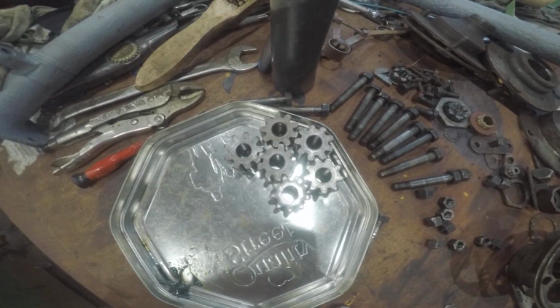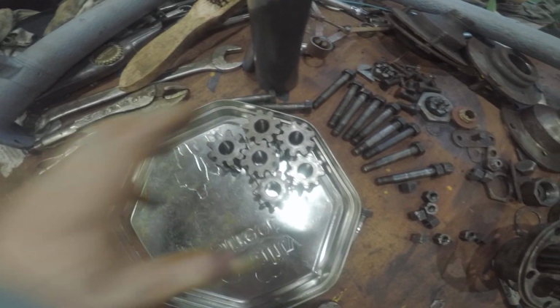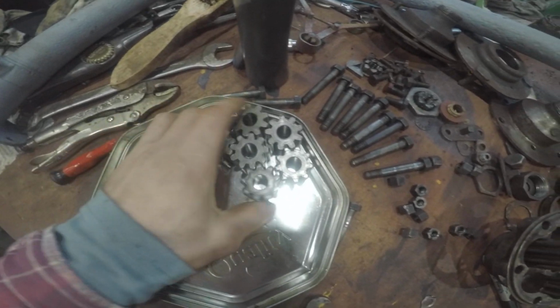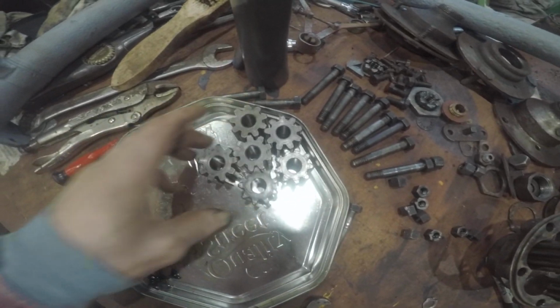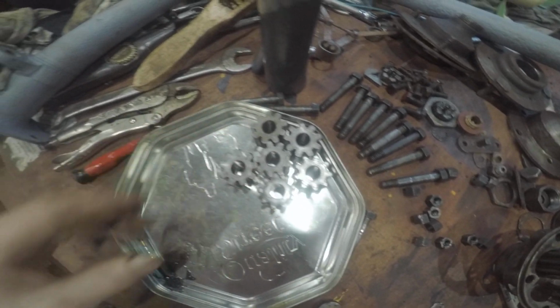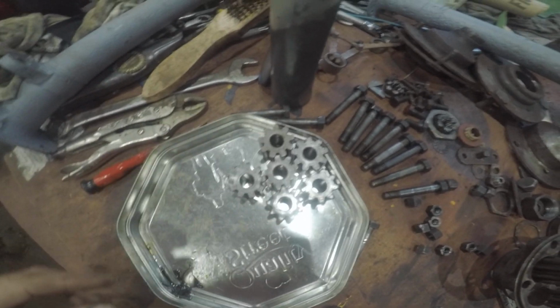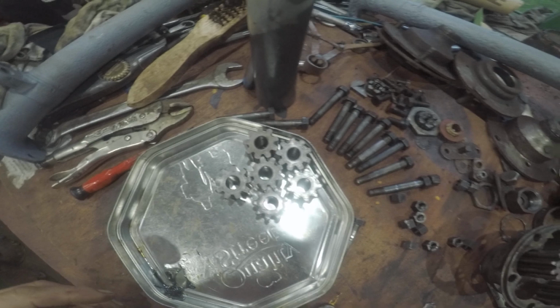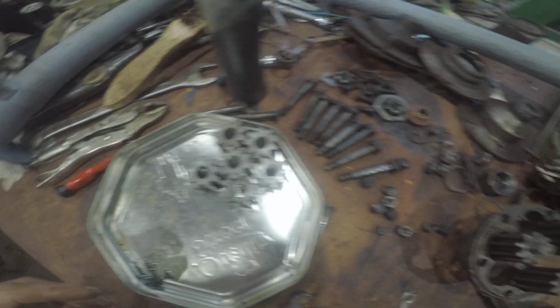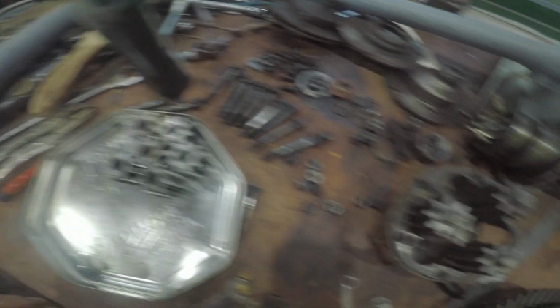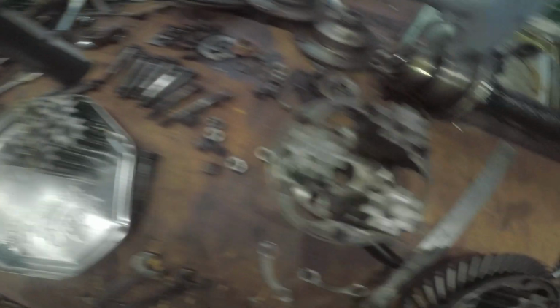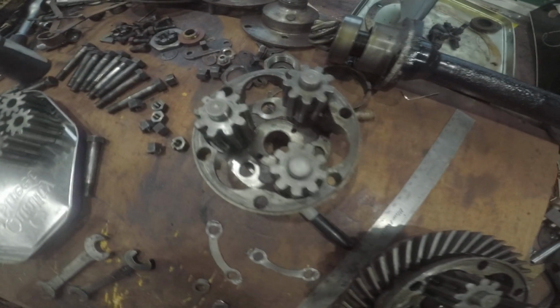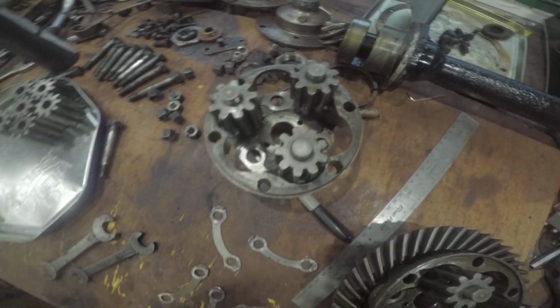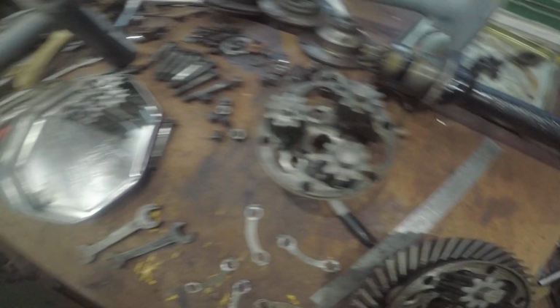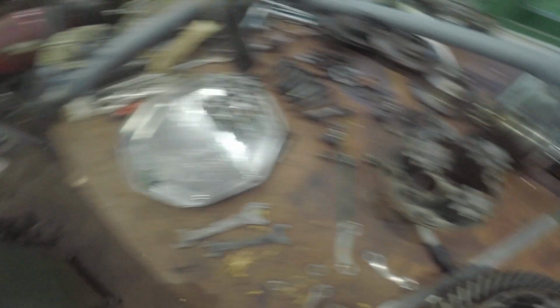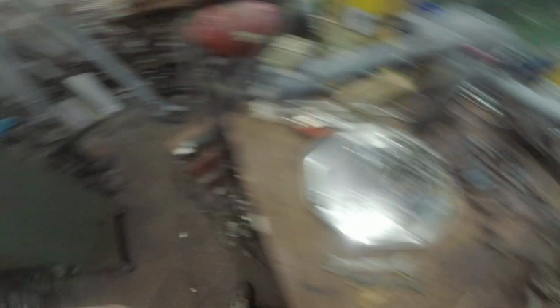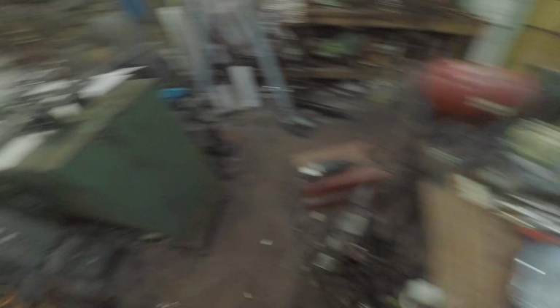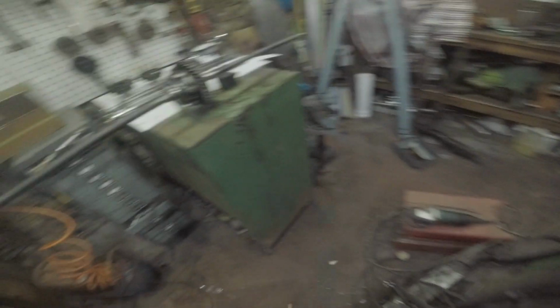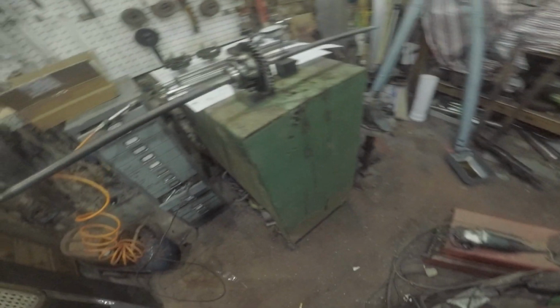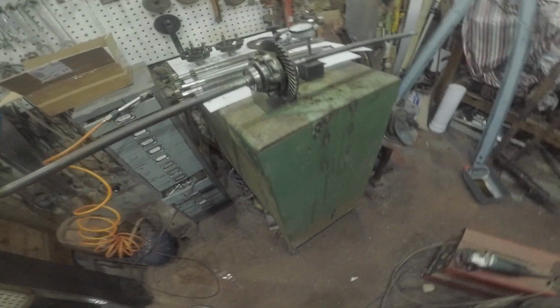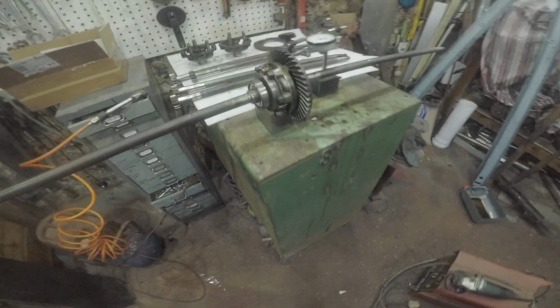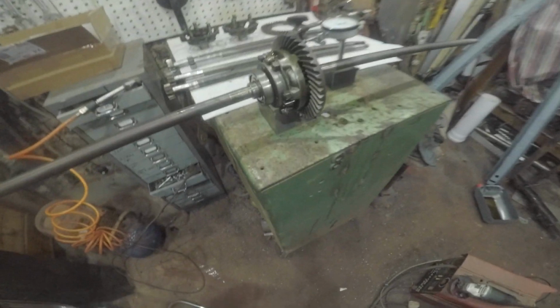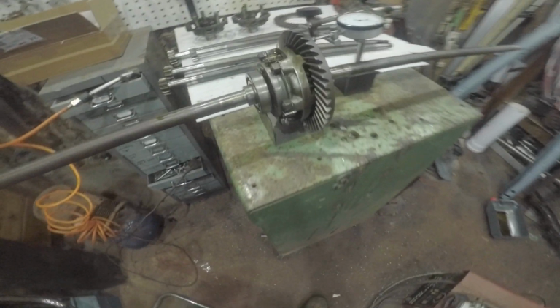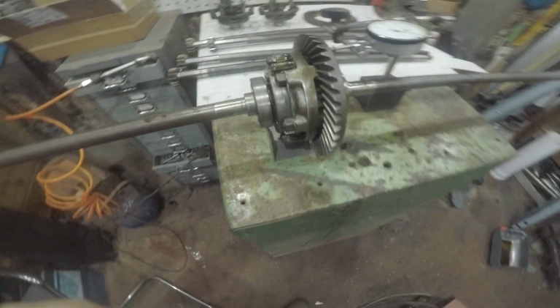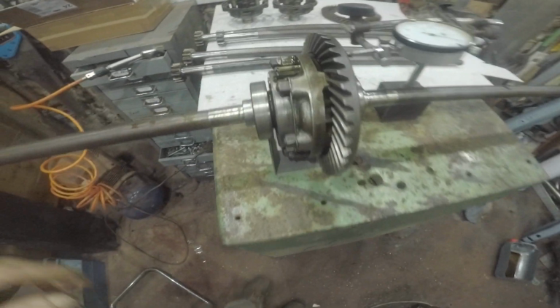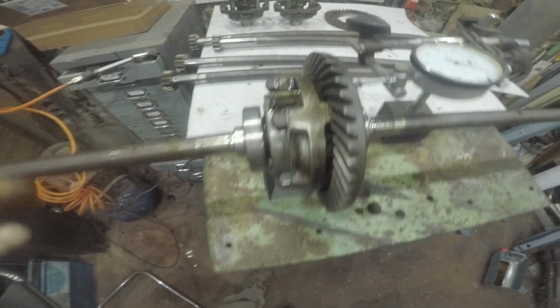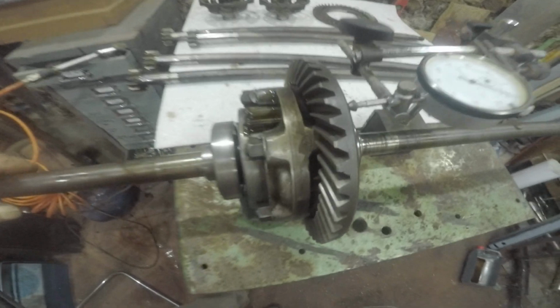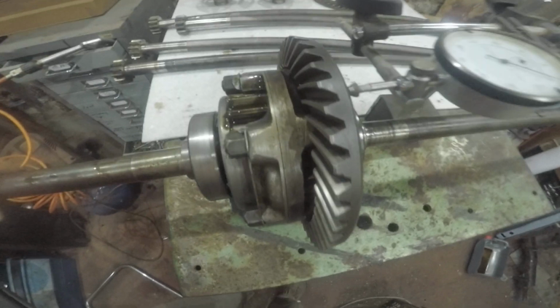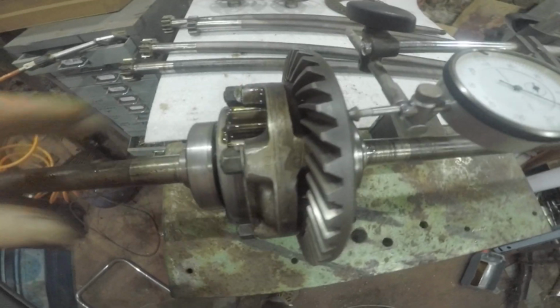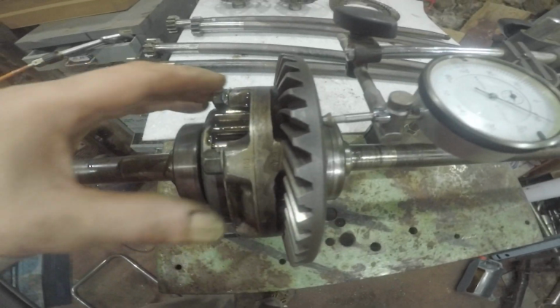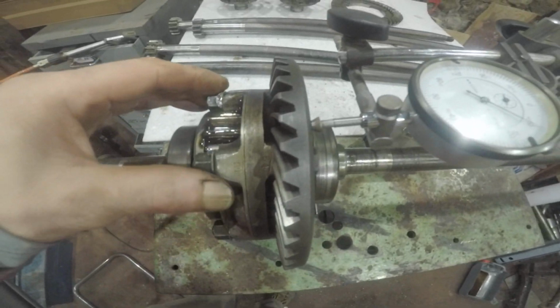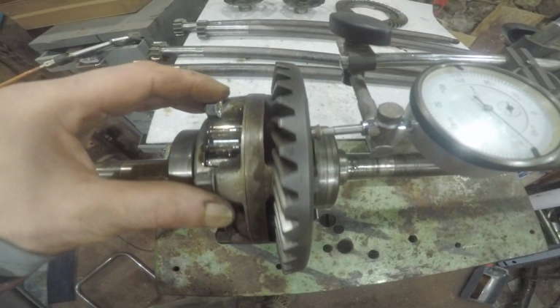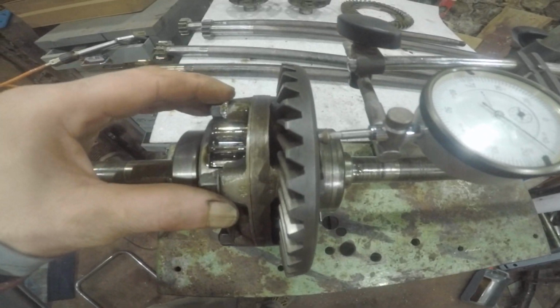So that's about it for the moment. I'm going to start reassembling this differential back into the casing.